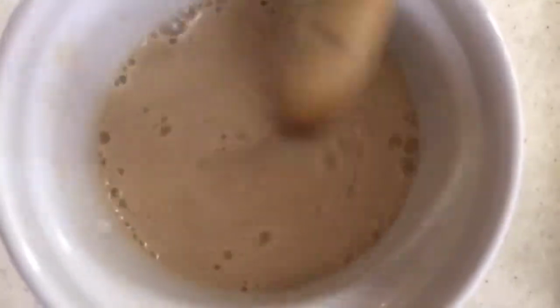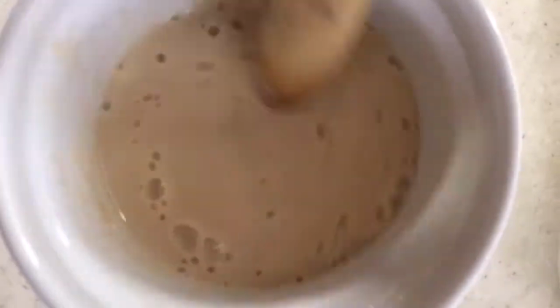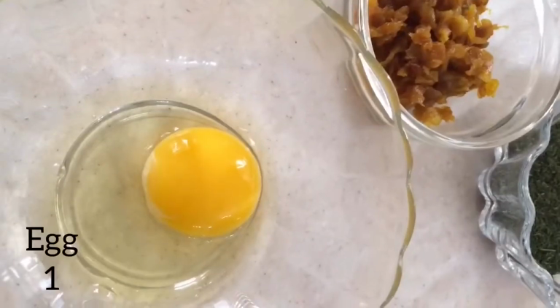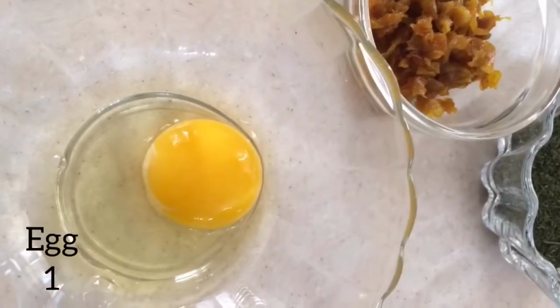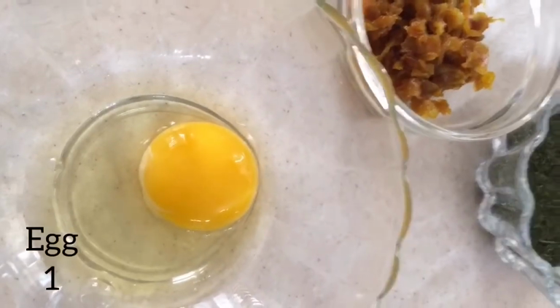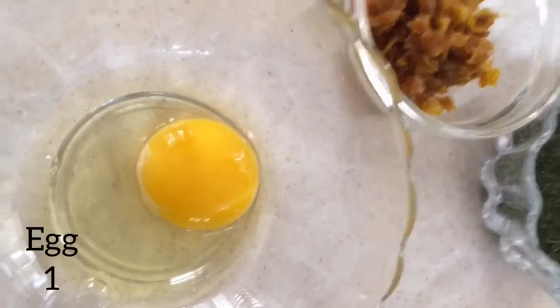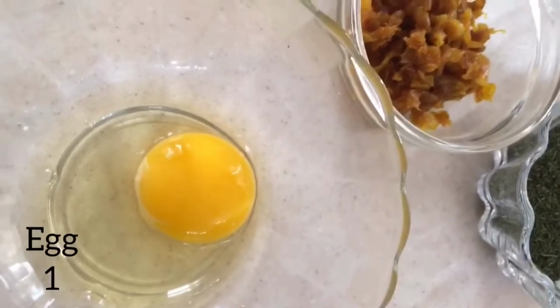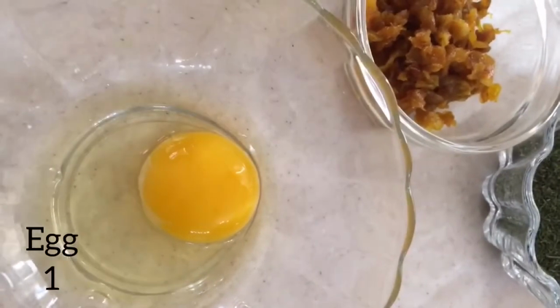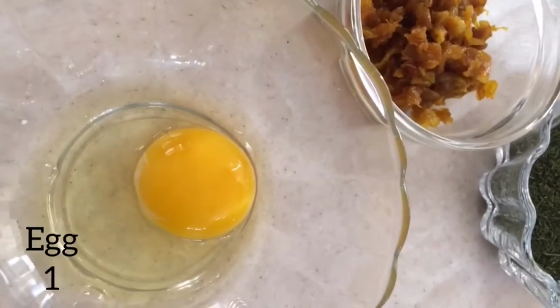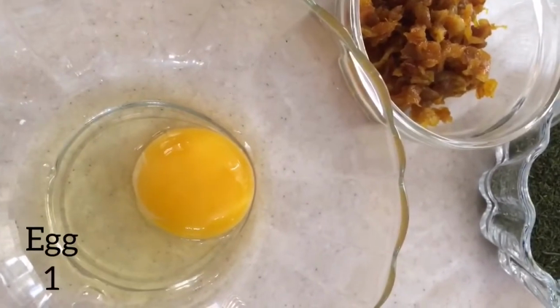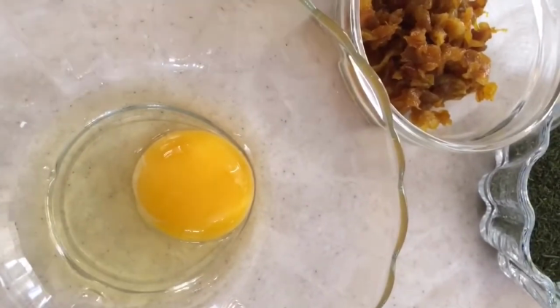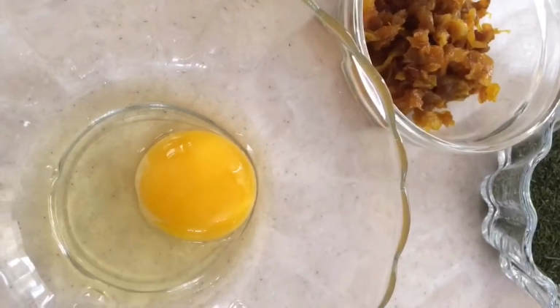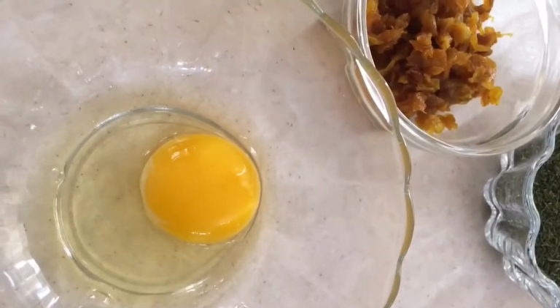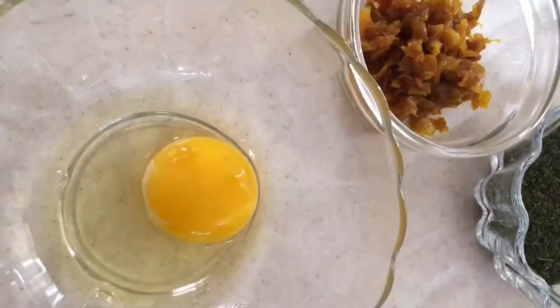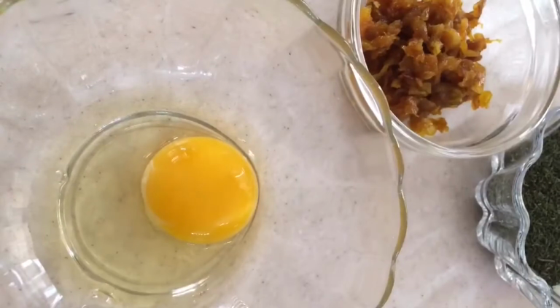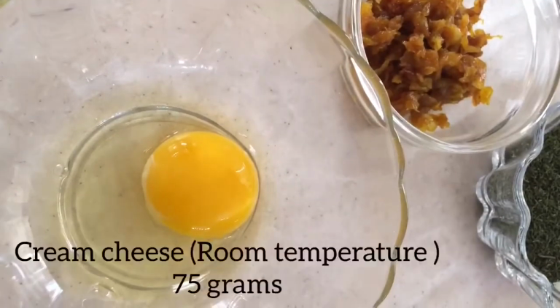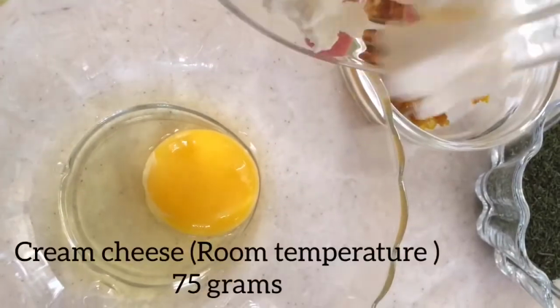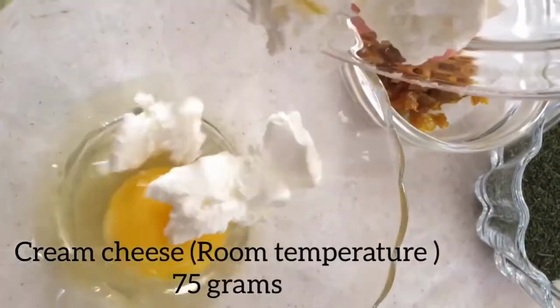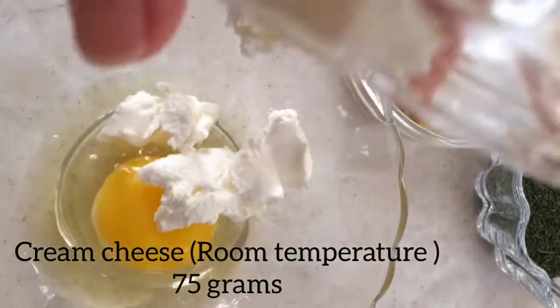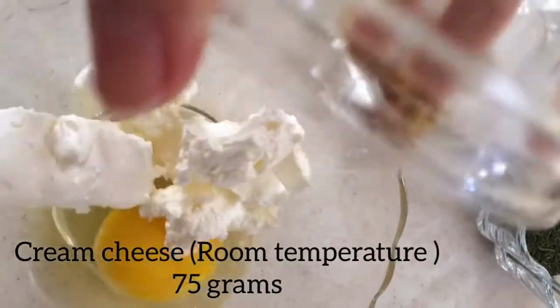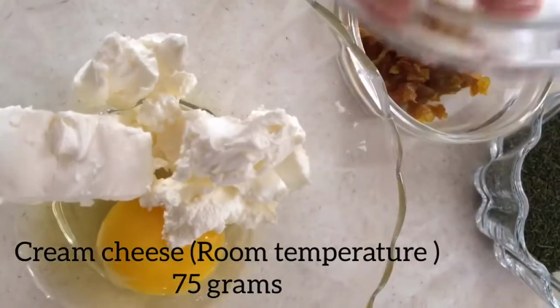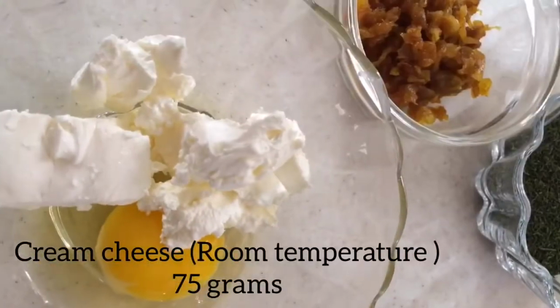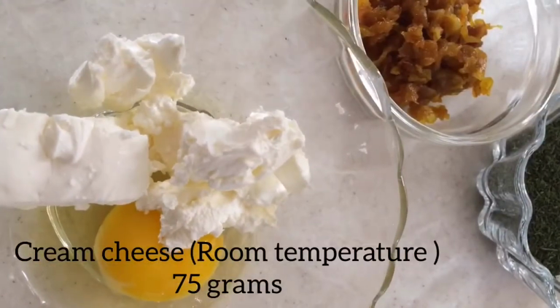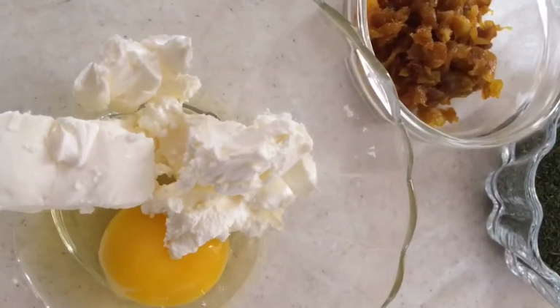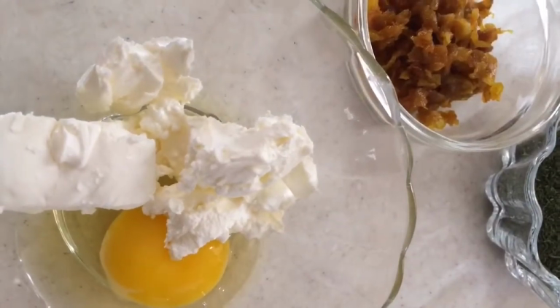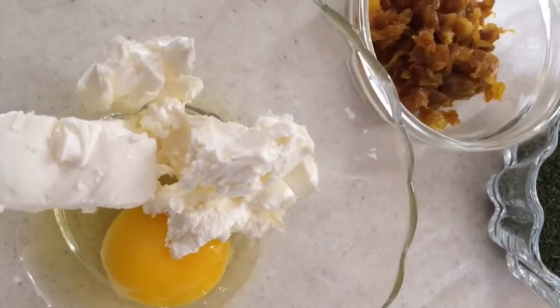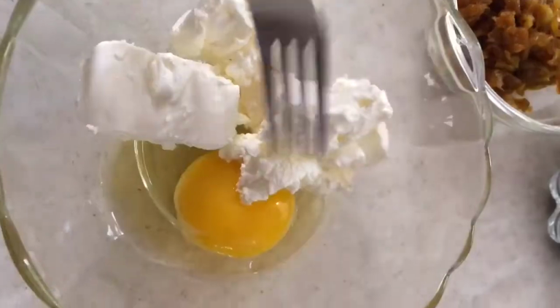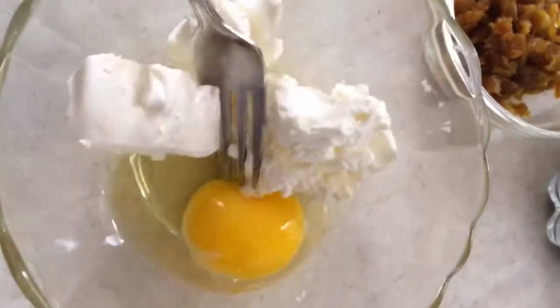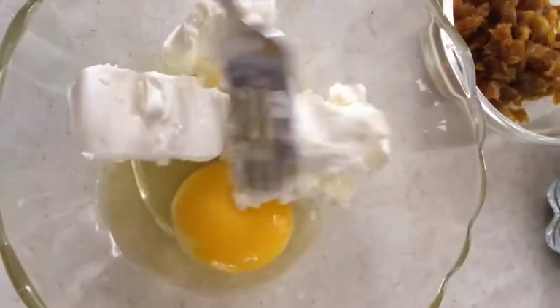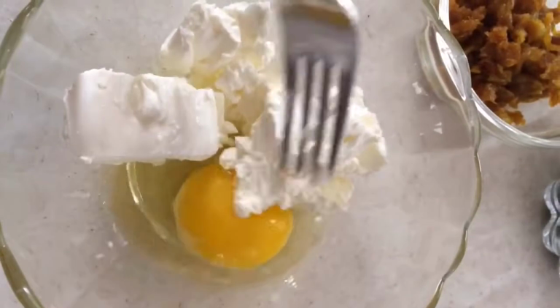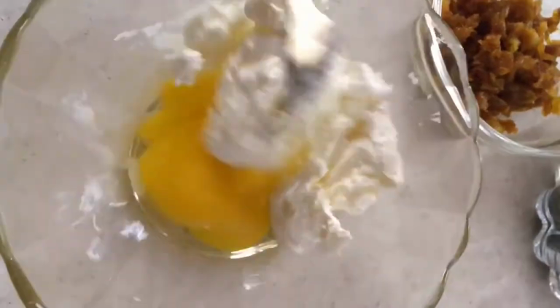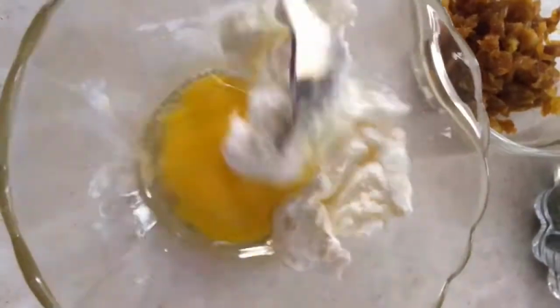Meanwhile, crack one egg in a clean bowl and add 75 grams of room temperature cream cheese. Mix them all with a fork until combined.